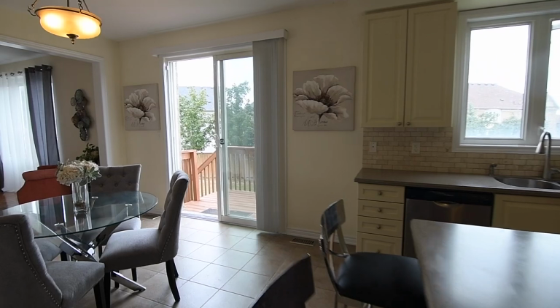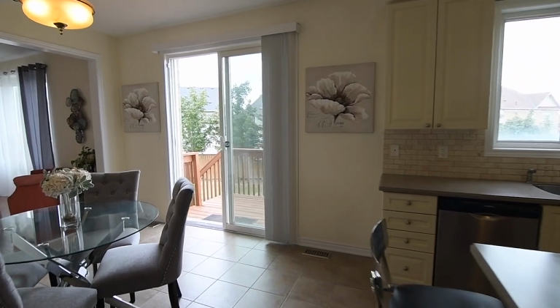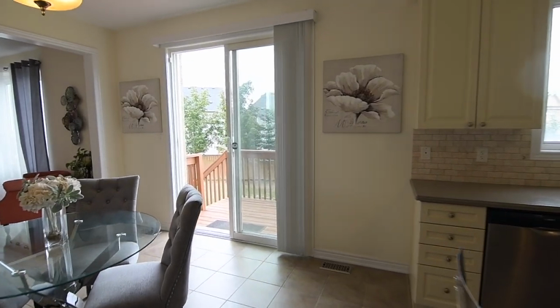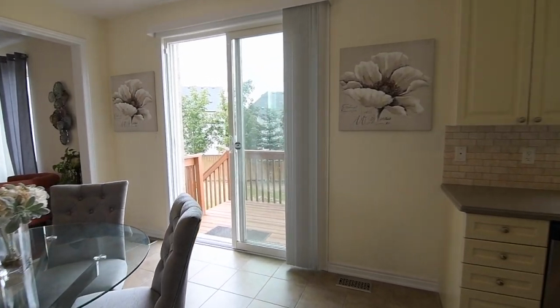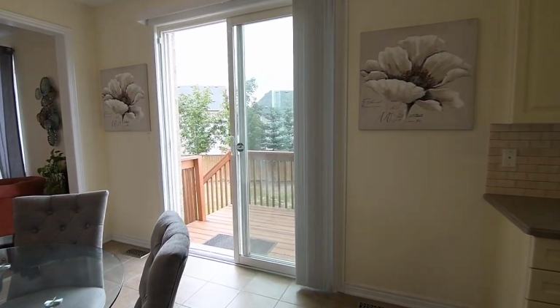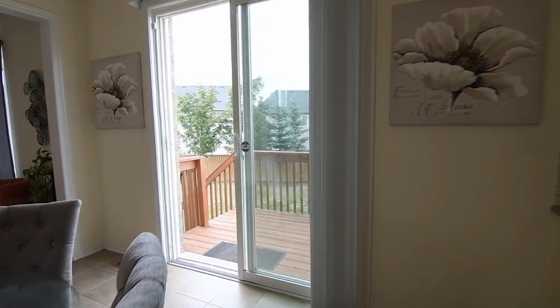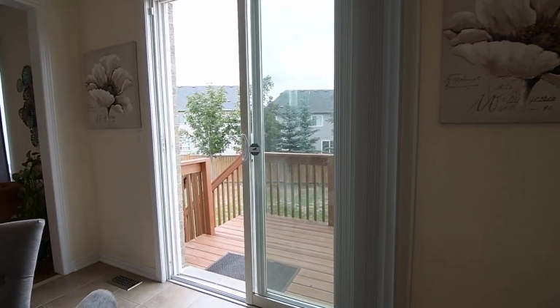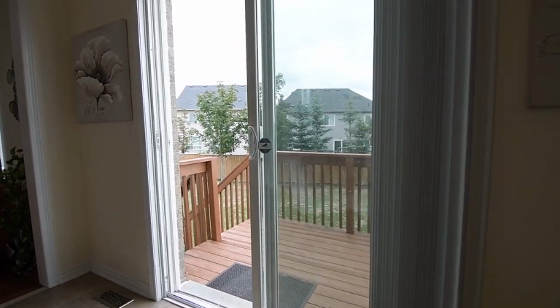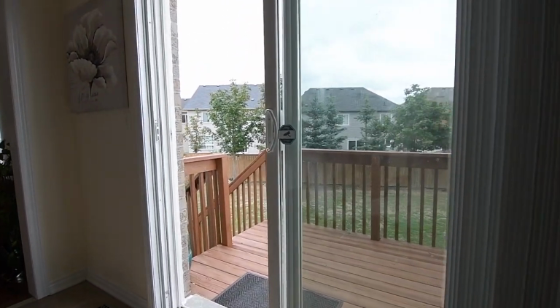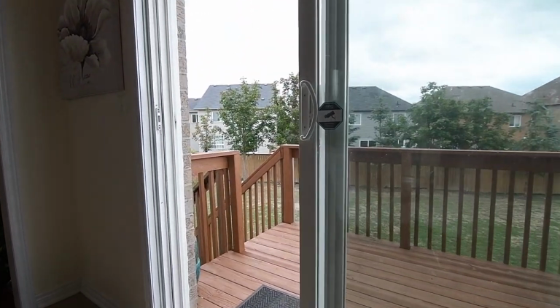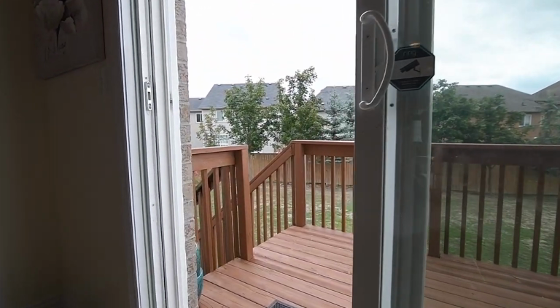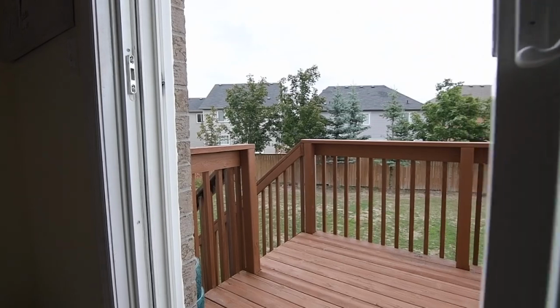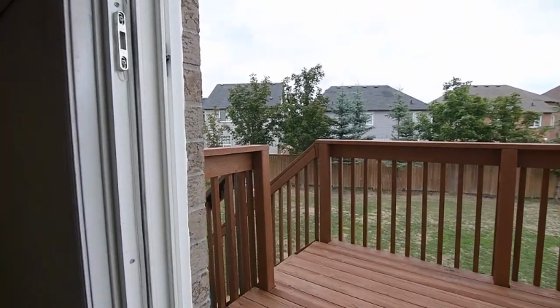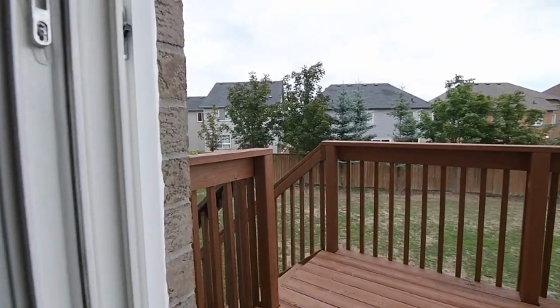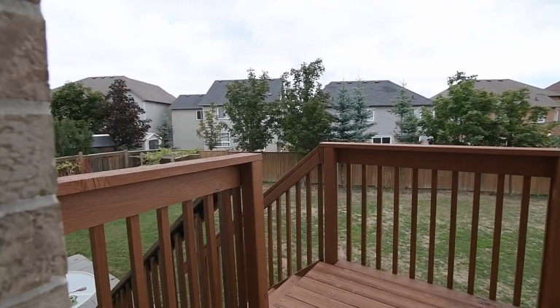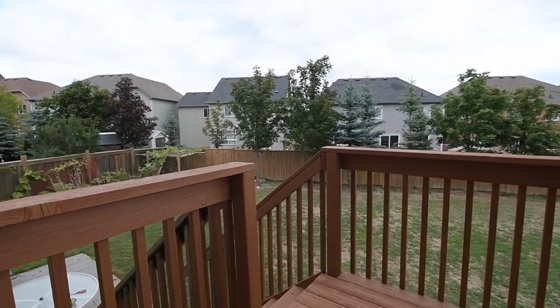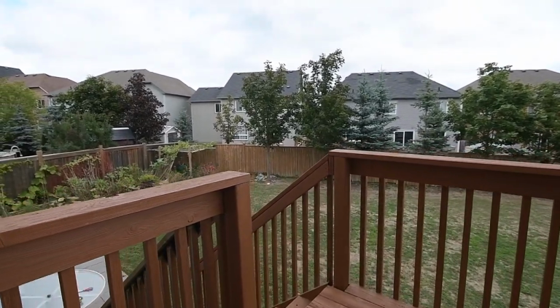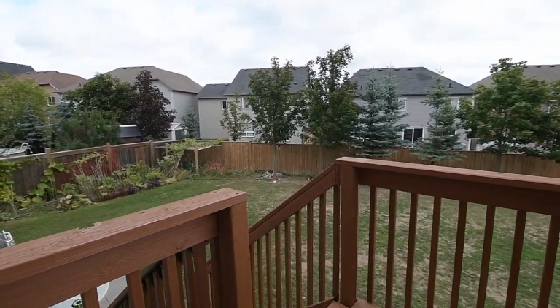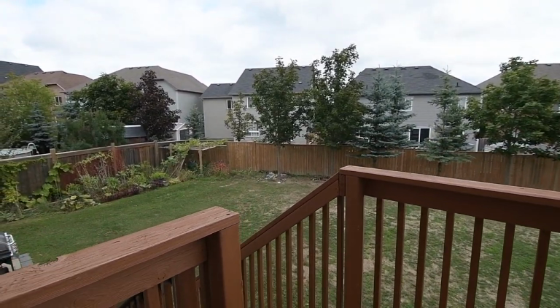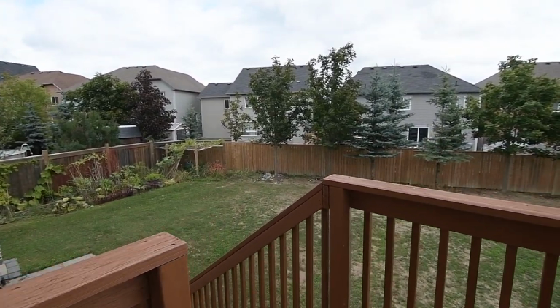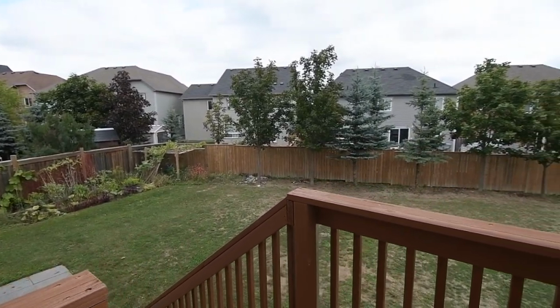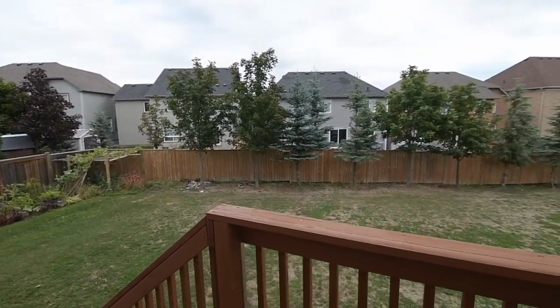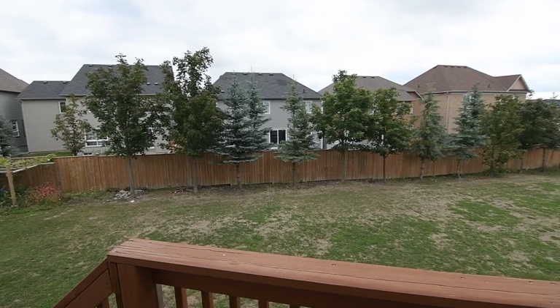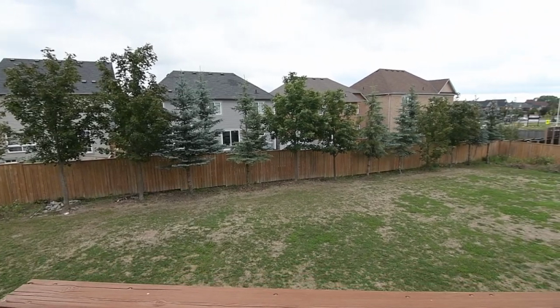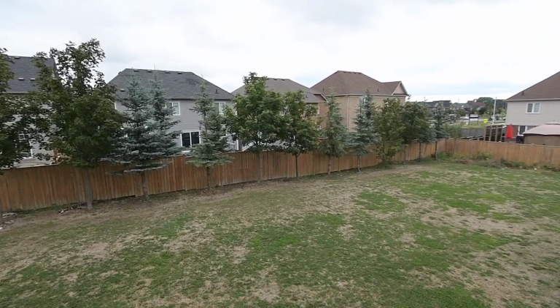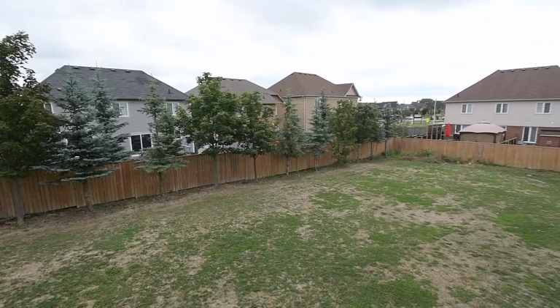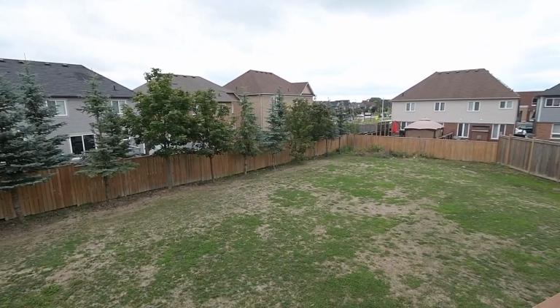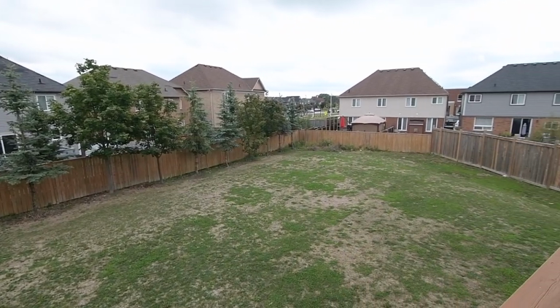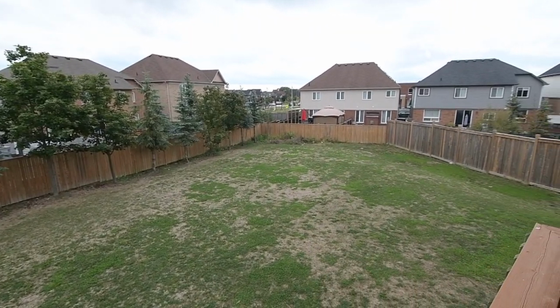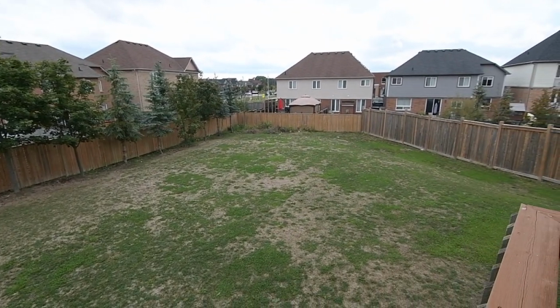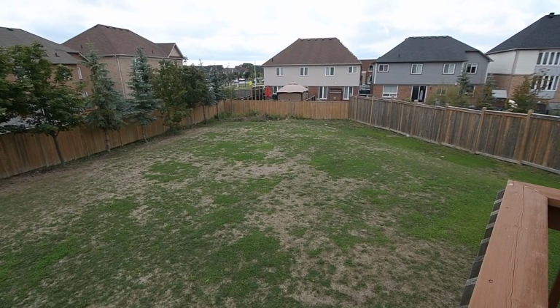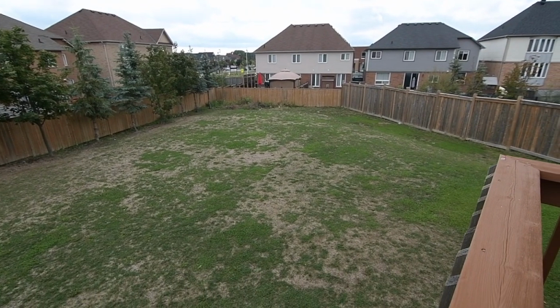The breakfast area has a sliding door walkout onto a cozy deck that is perfect for year-round barbecuing, while overlooking a massive backyard that has existing gardening beds, a tree line at the rear, and incredible potential as a future outdoor oasis.